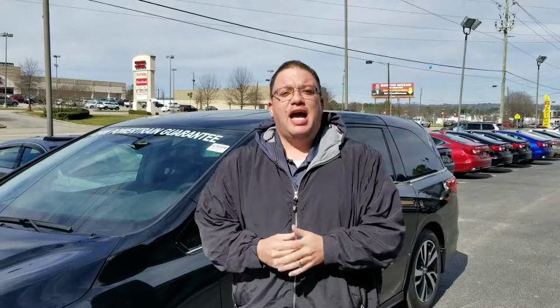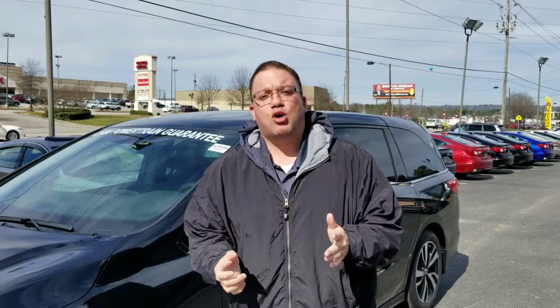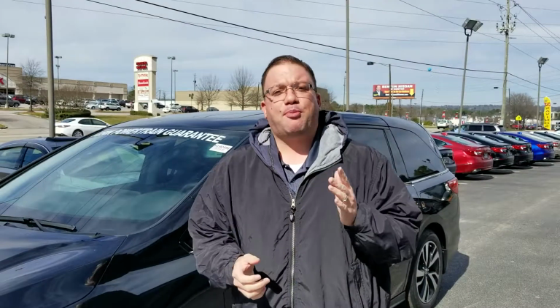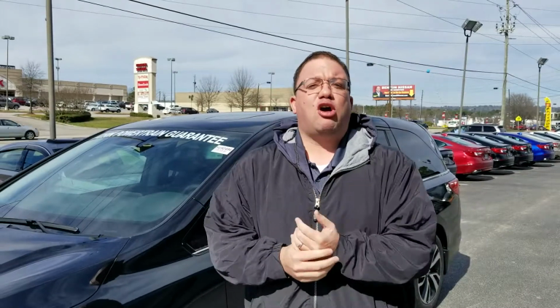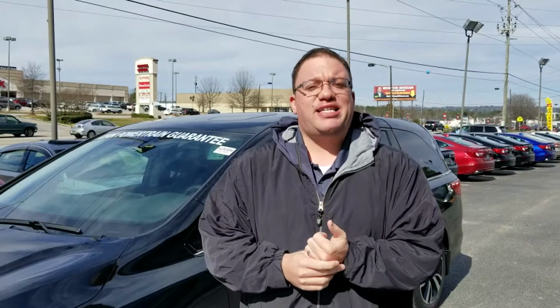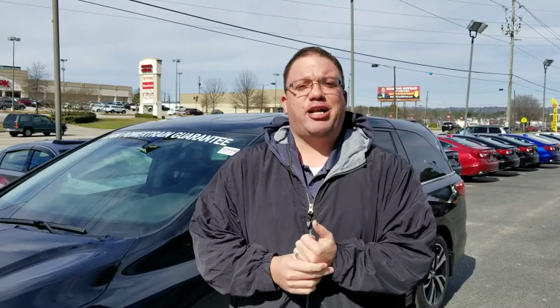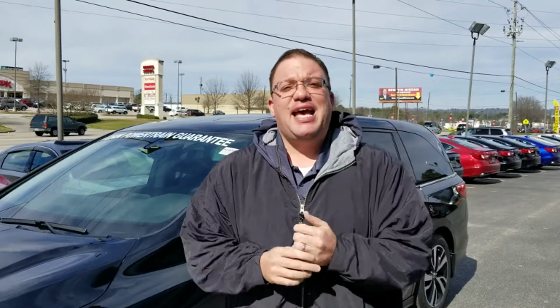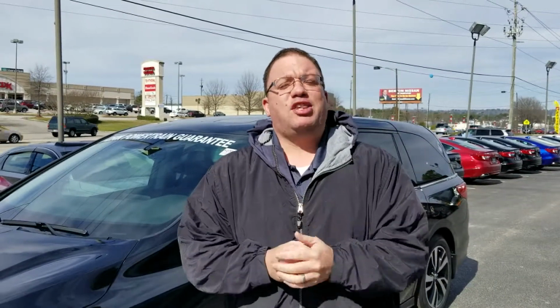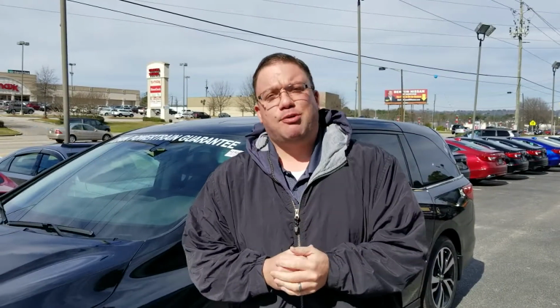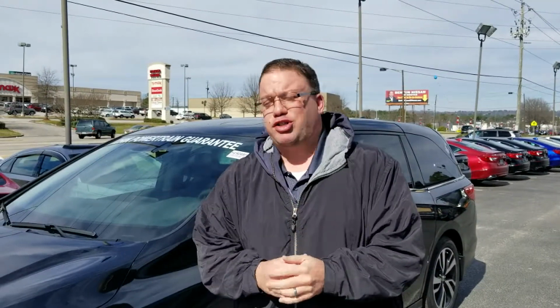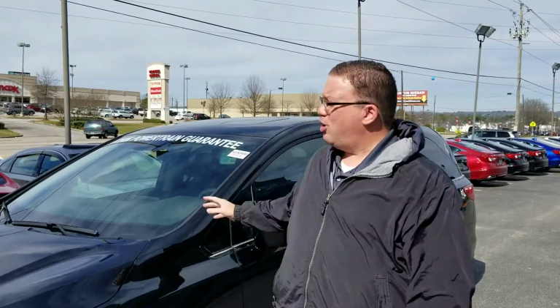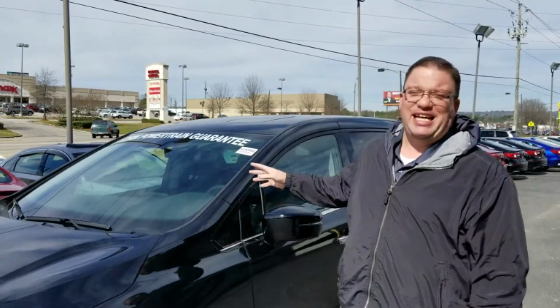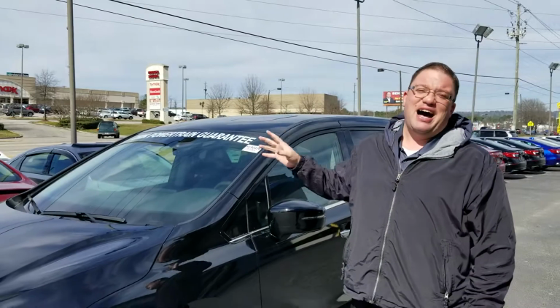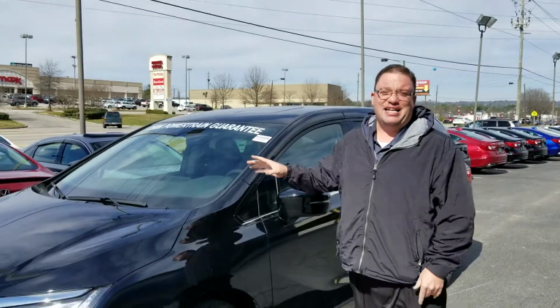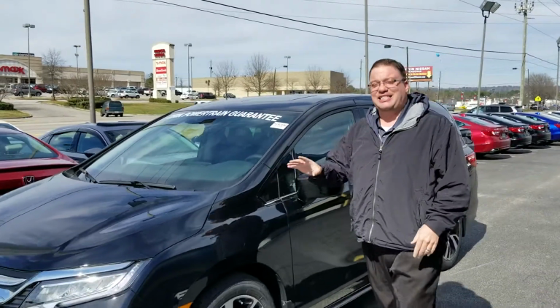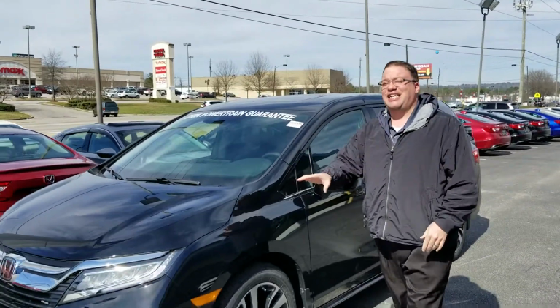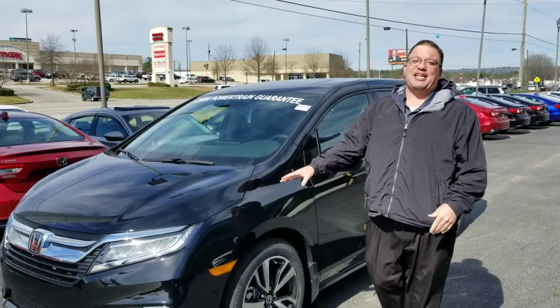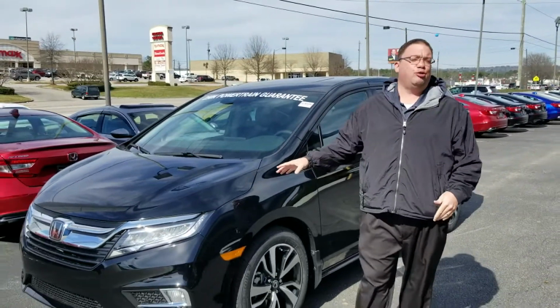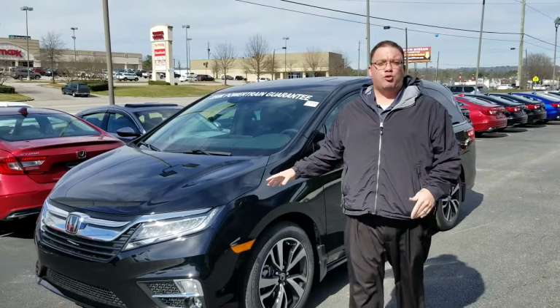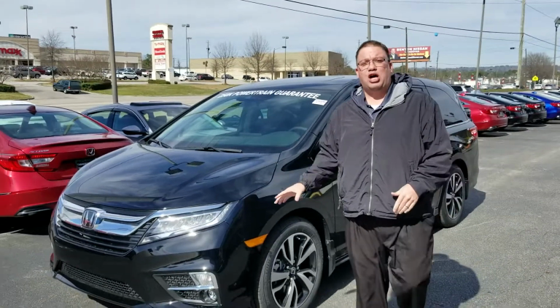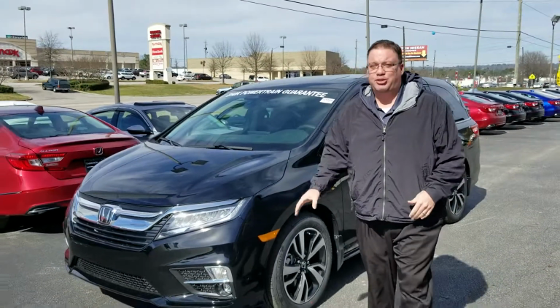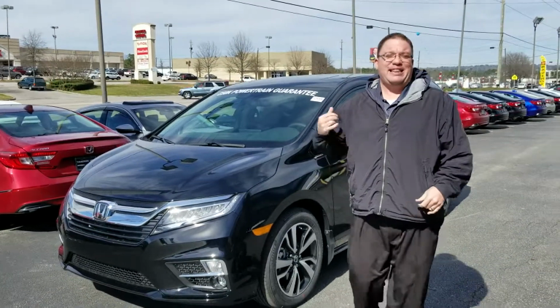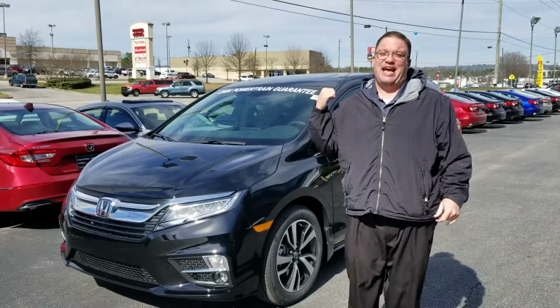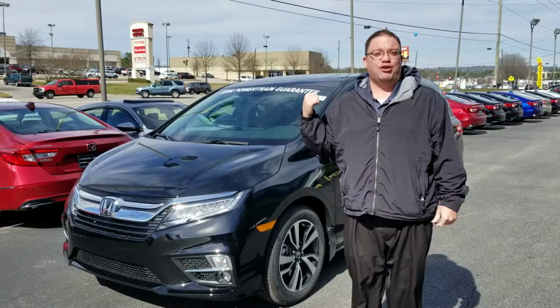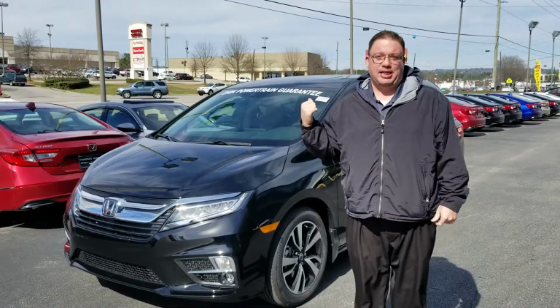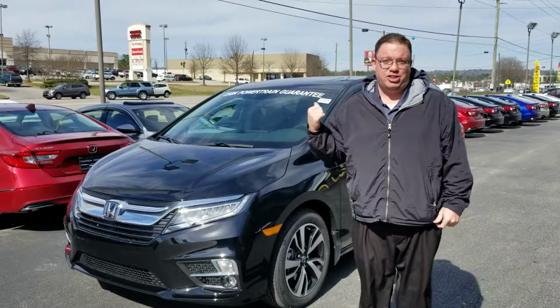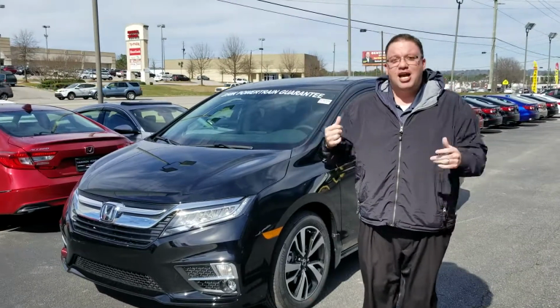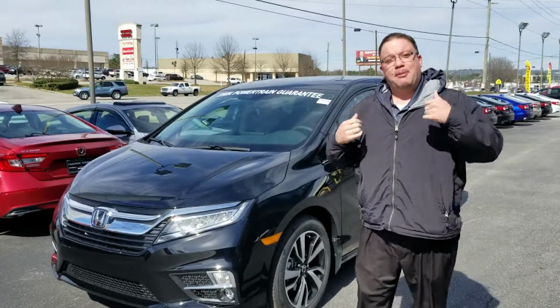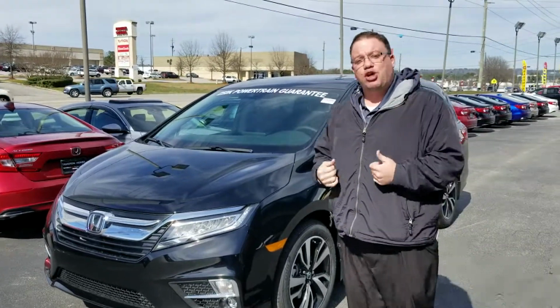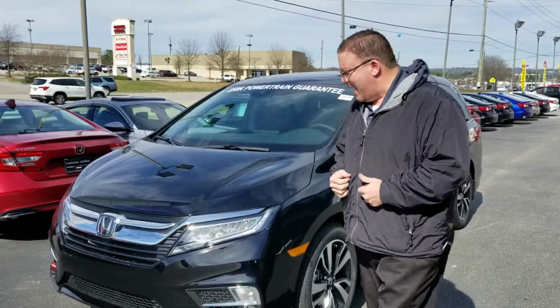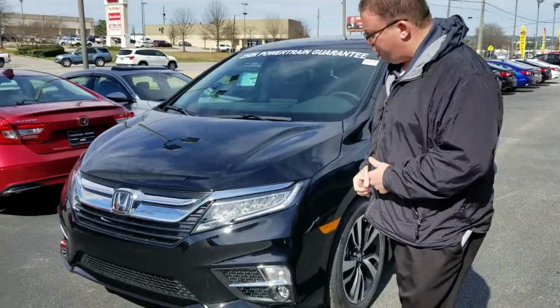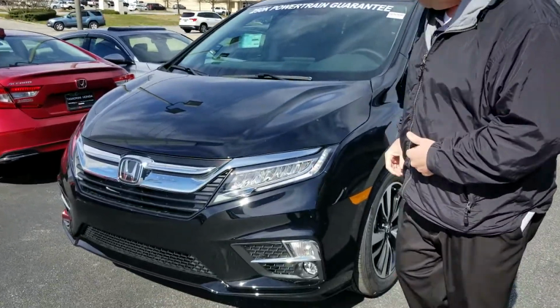Hey, good morning, Bert. Brandon Crawley here at Tamron Honda, and I want to thank you so much for your attention to the 2019 Honda Odyssey. This is the Elite Package. I know you're looking for one with all the options — this has got everything but the kitchen sink. Come on up here, let me show you exactly what you're getting for your money.